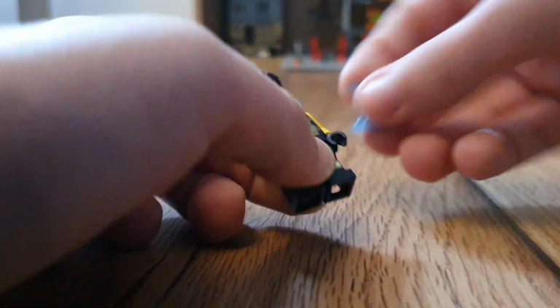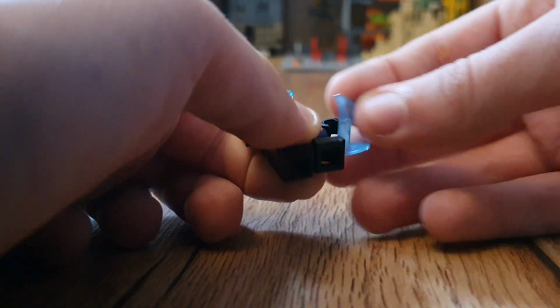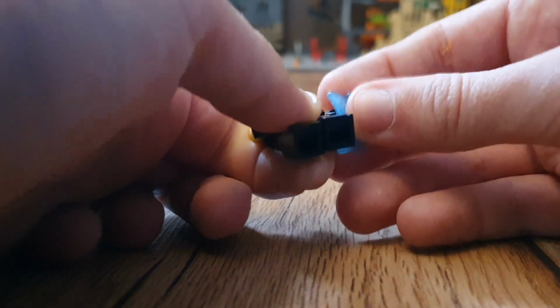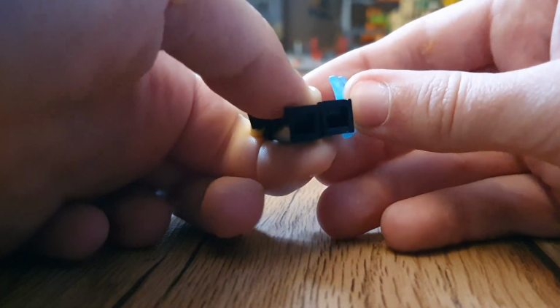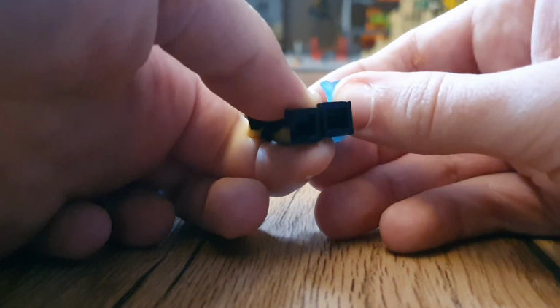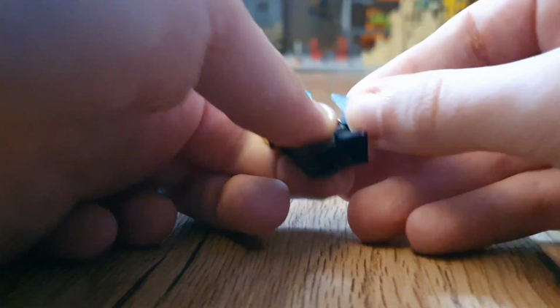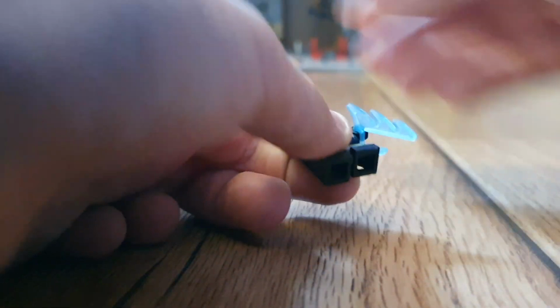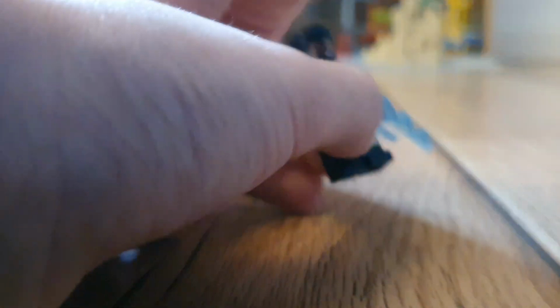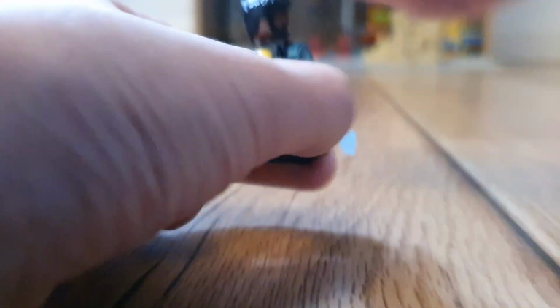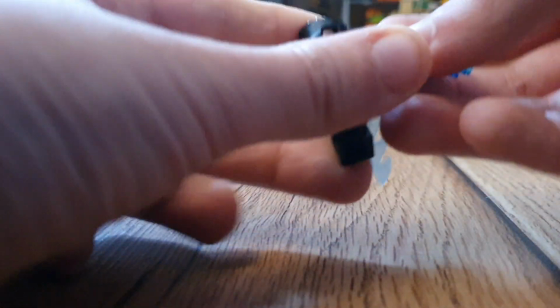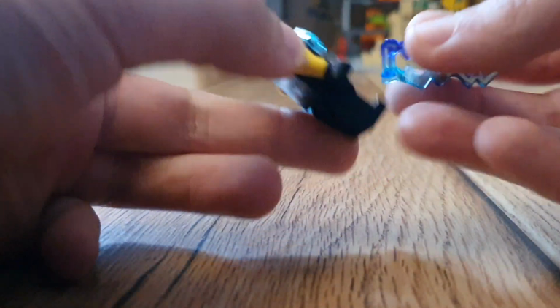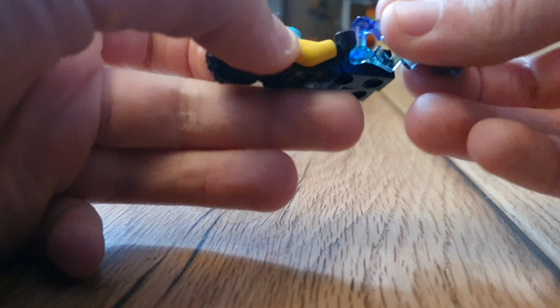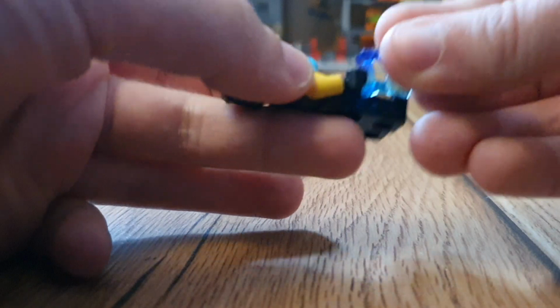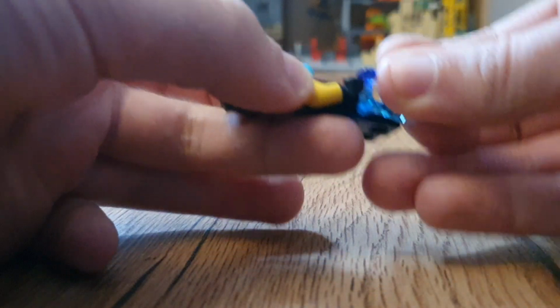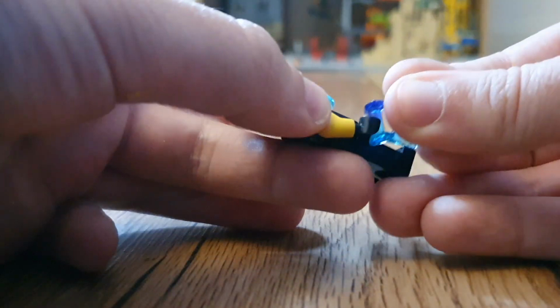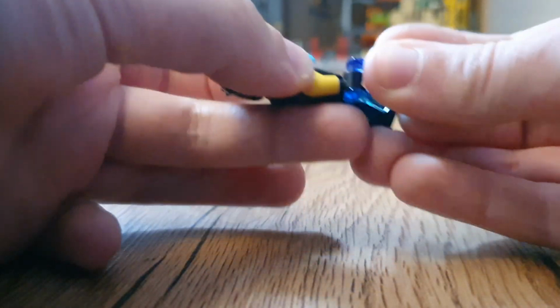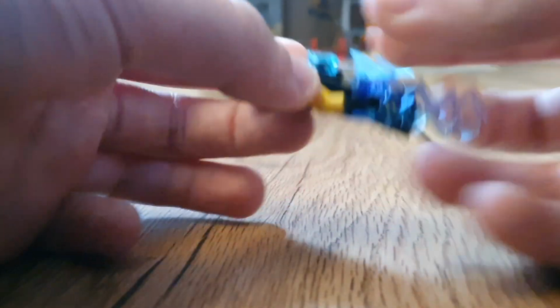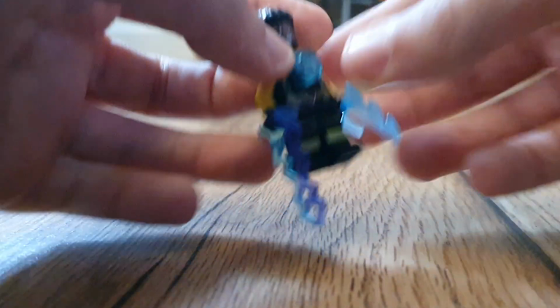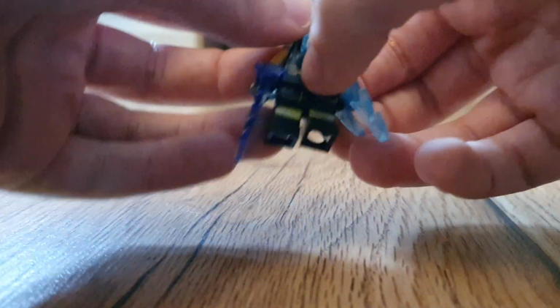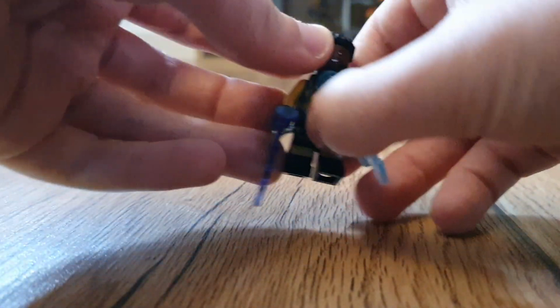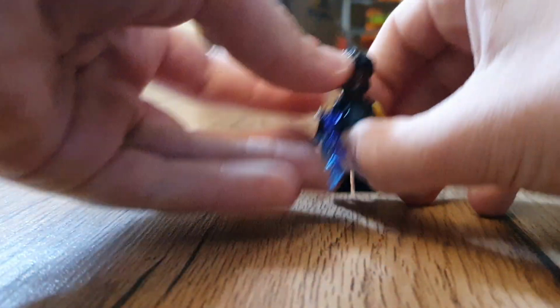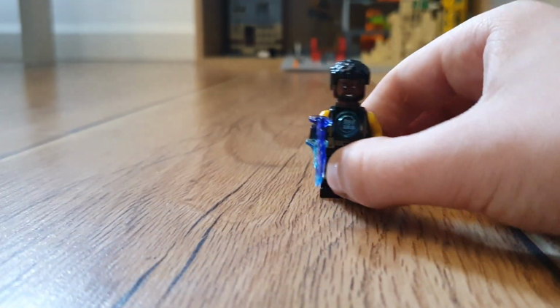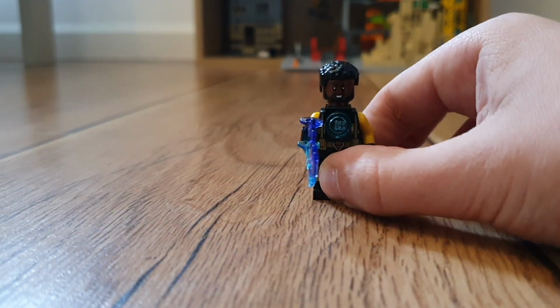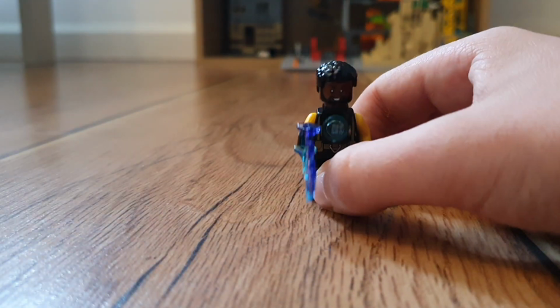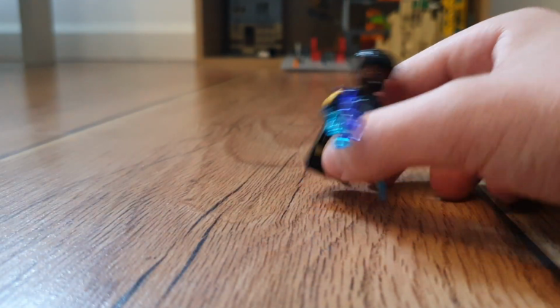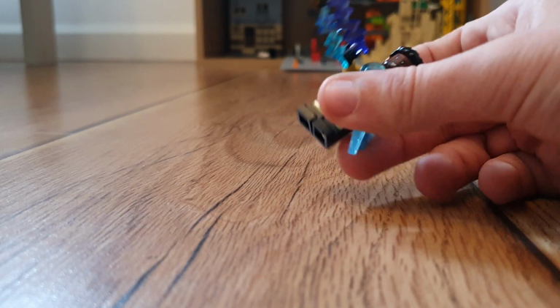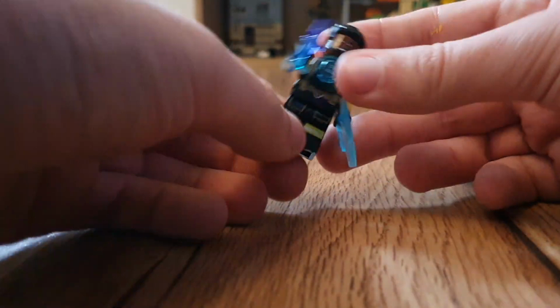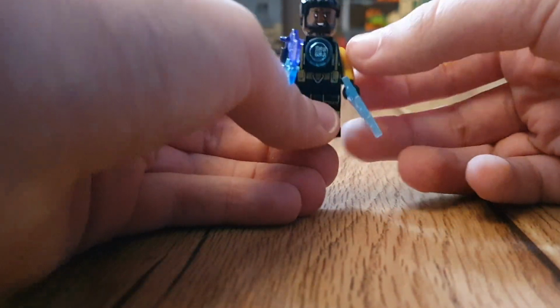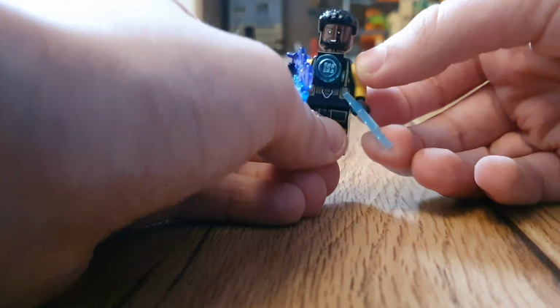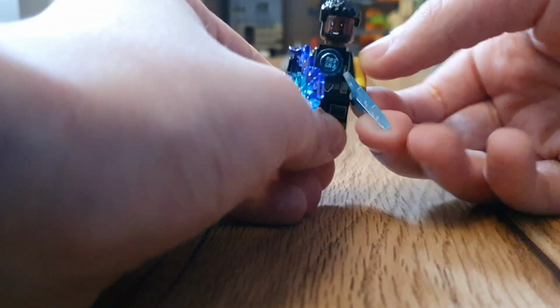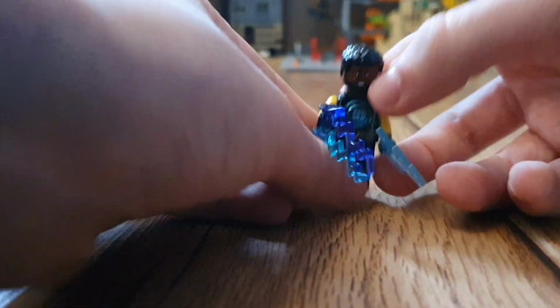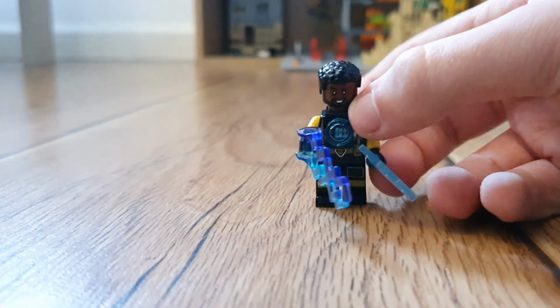You want to get this electric piece and this electric piece. And we are done. This is my Jimmy Foxx's Electro from Spider-Man No Way Home.